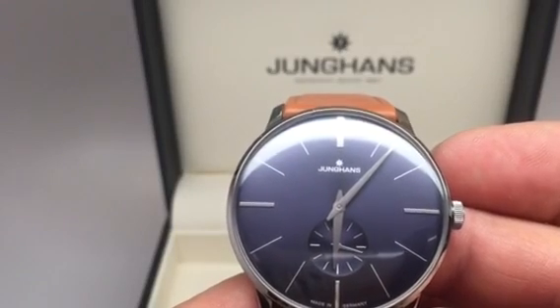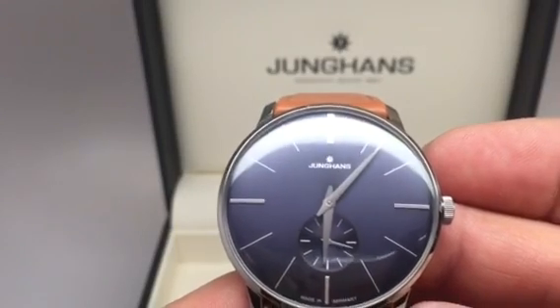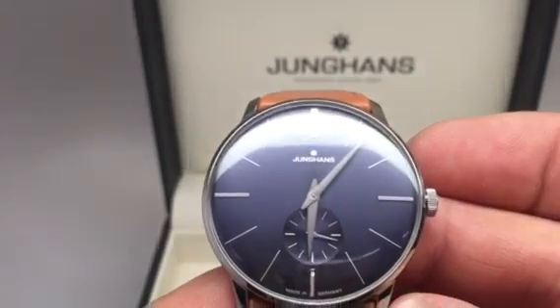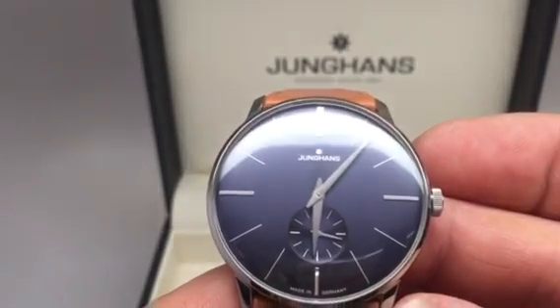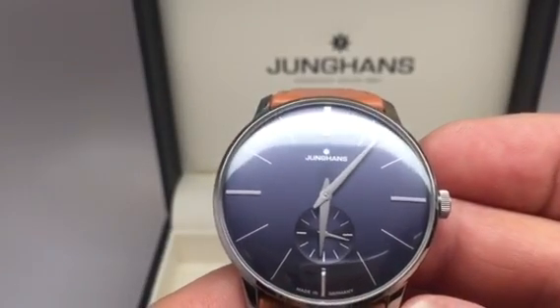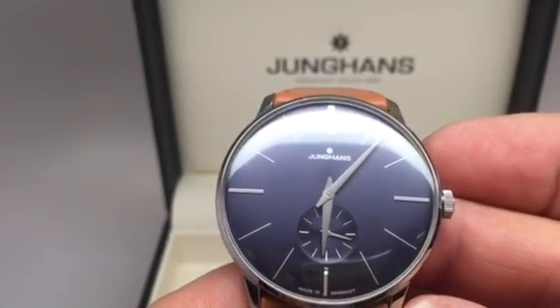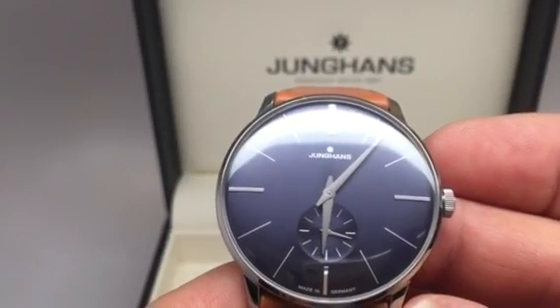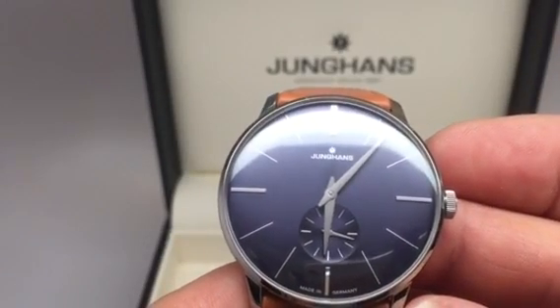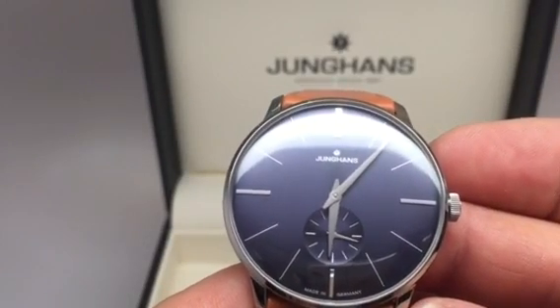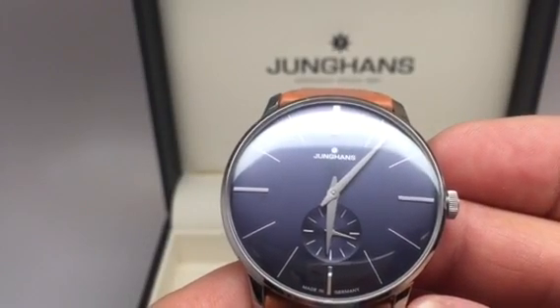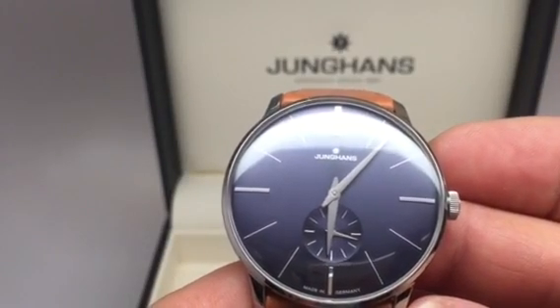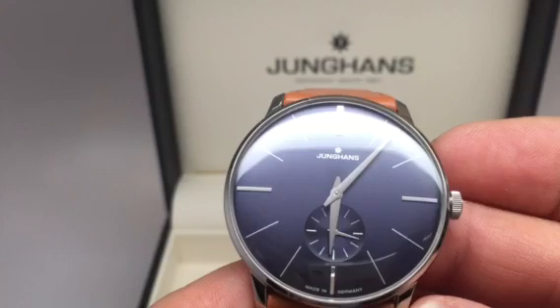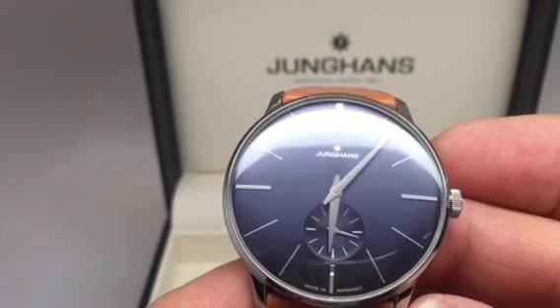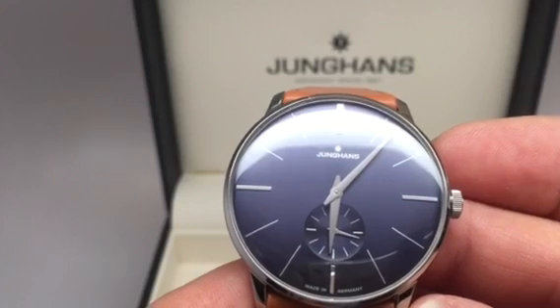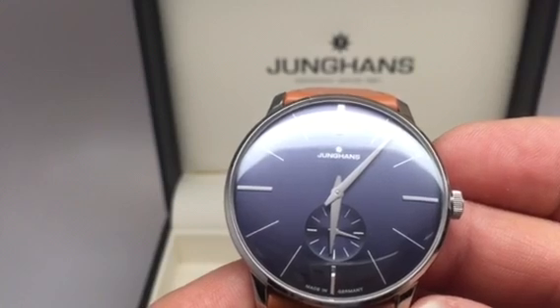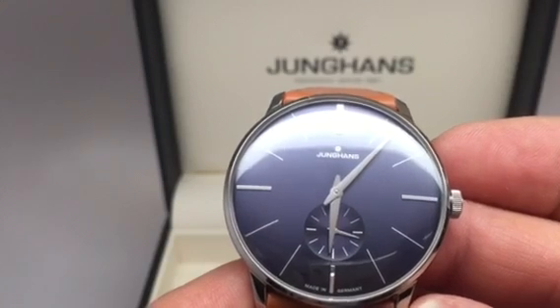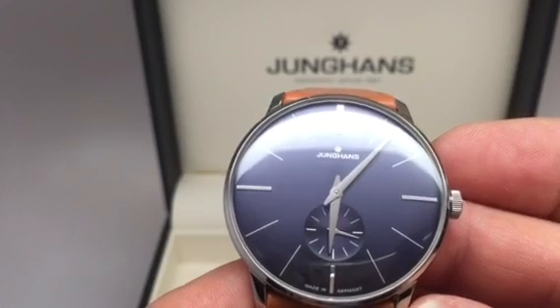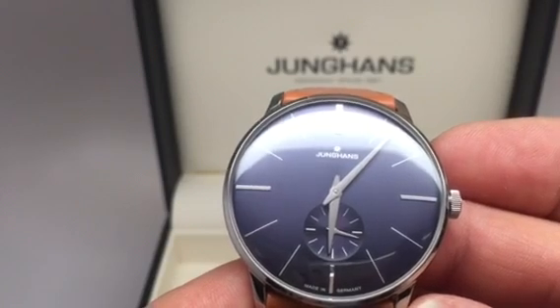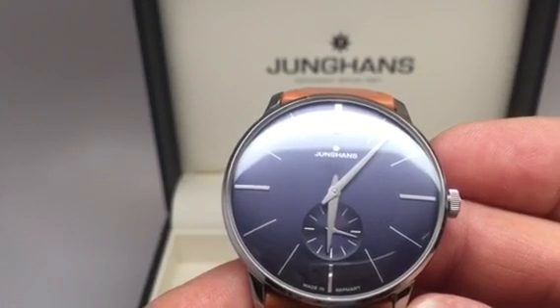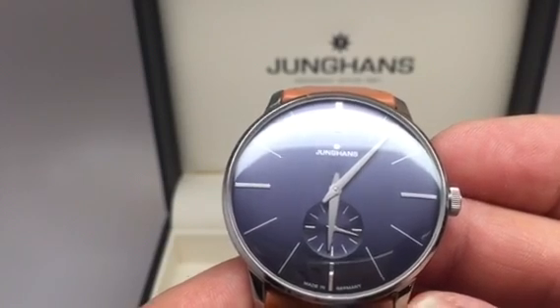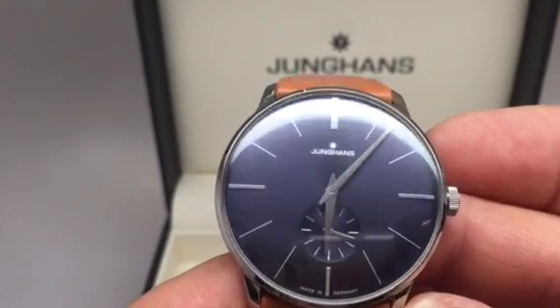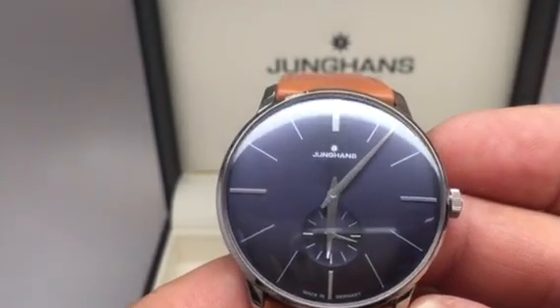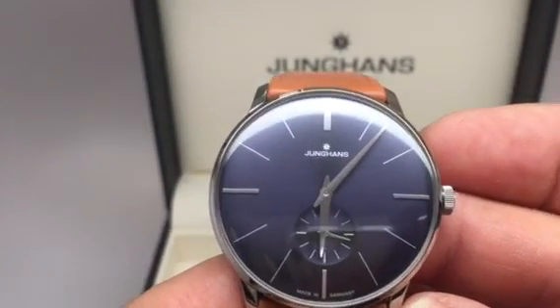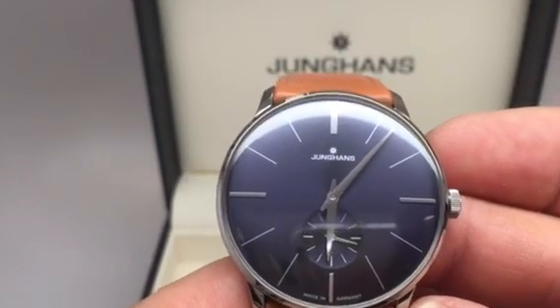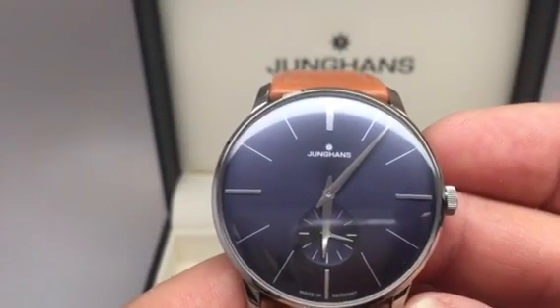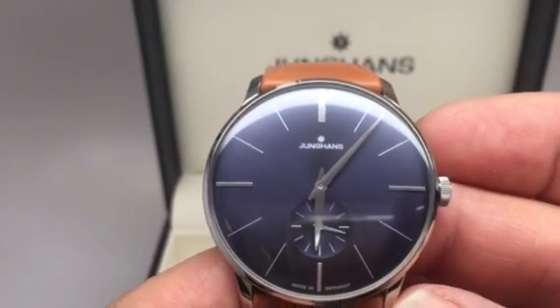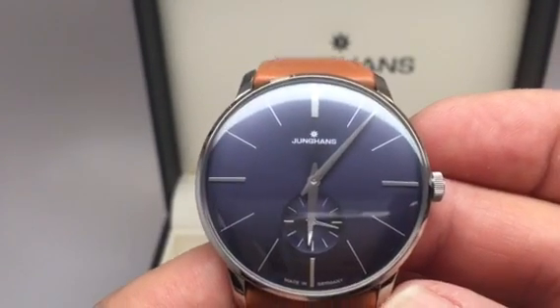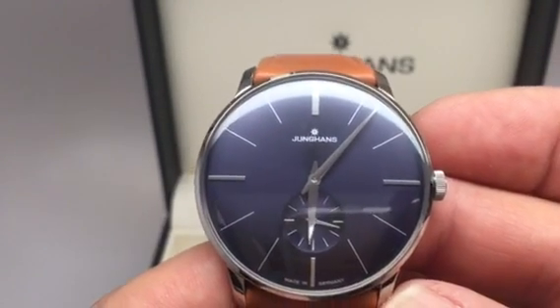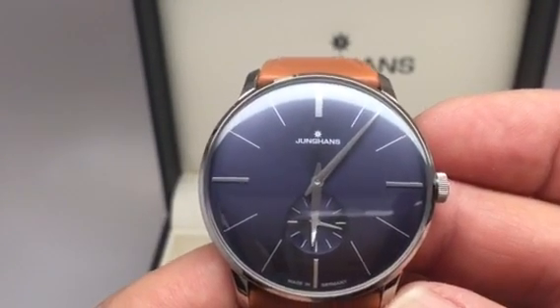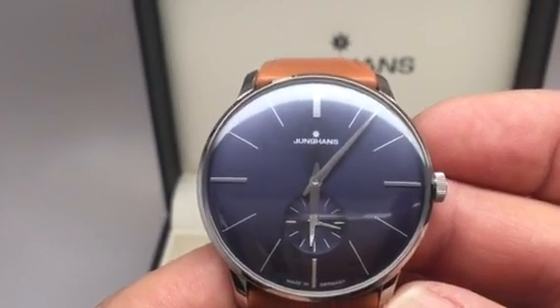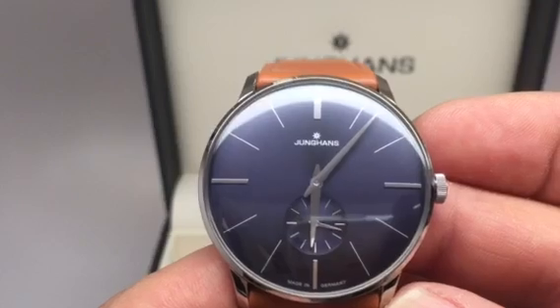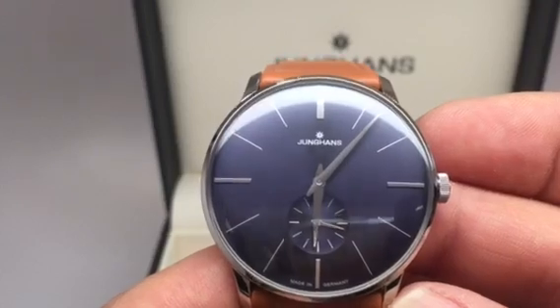This is Junghans 027-3504, Meister Hand Winding.